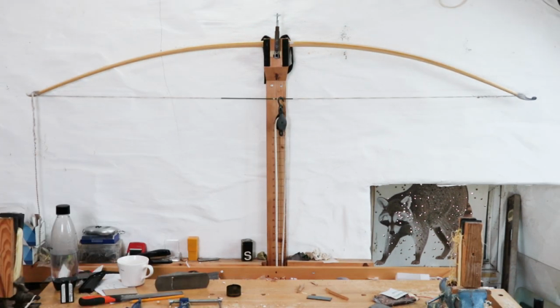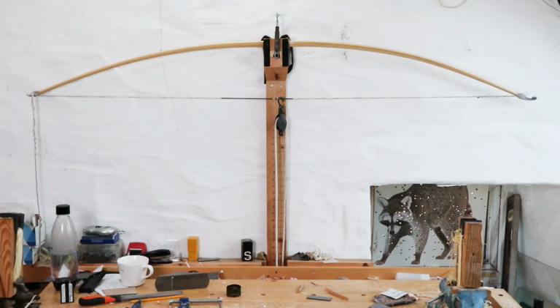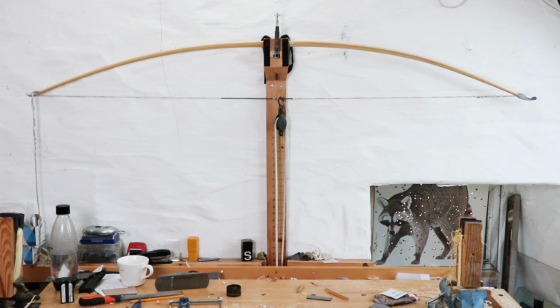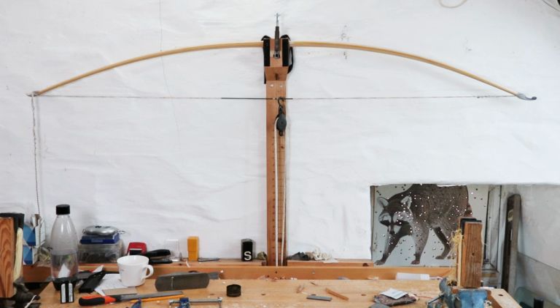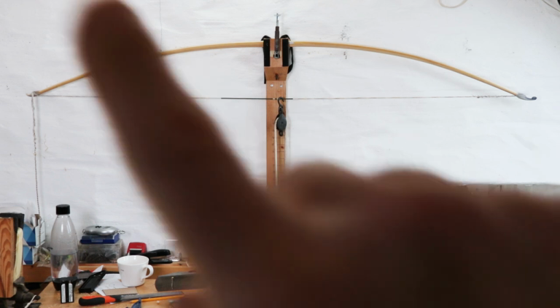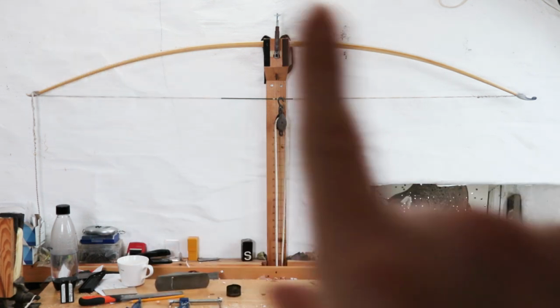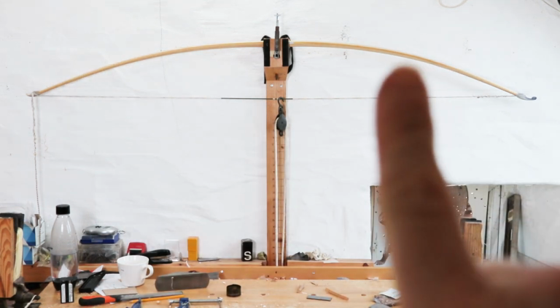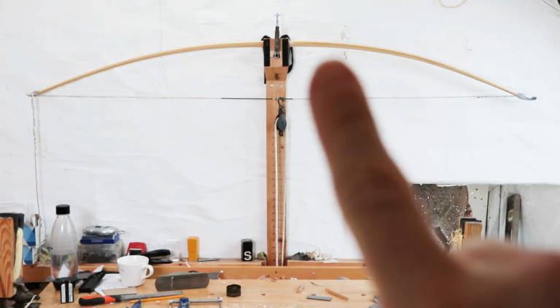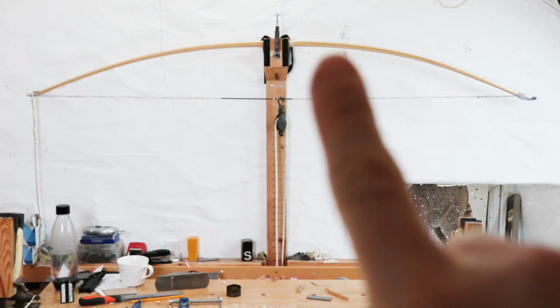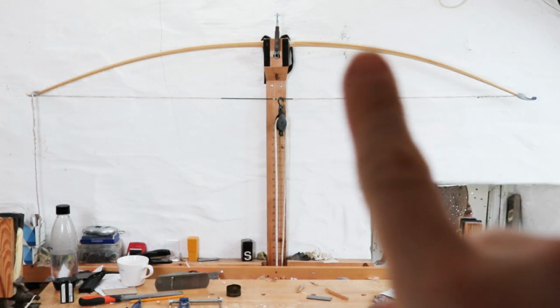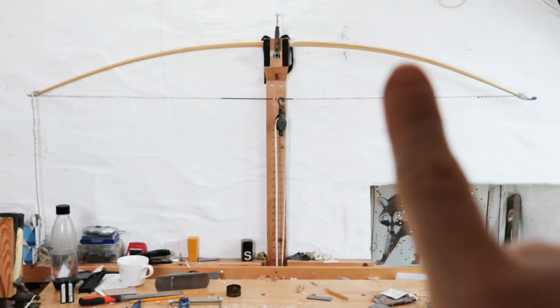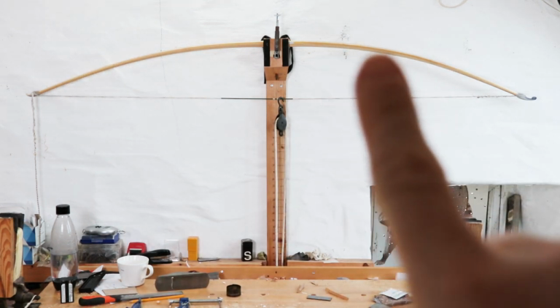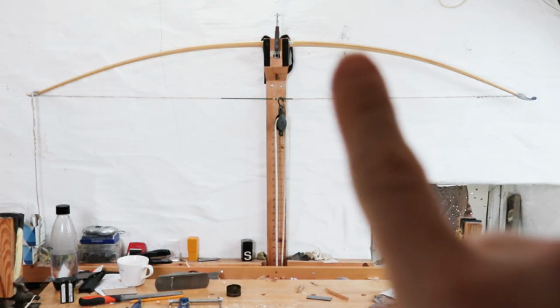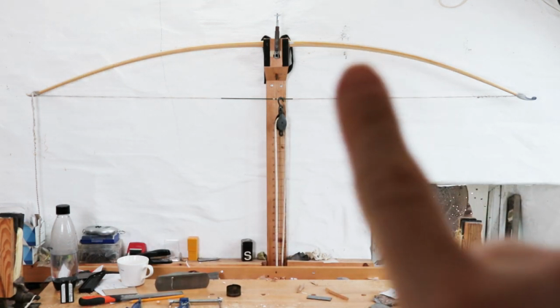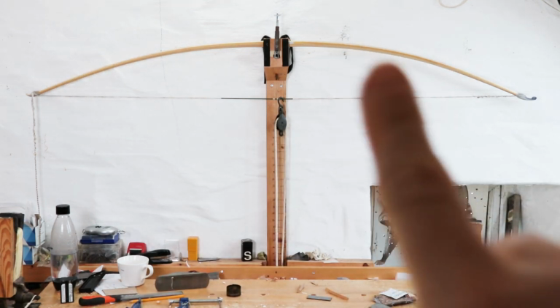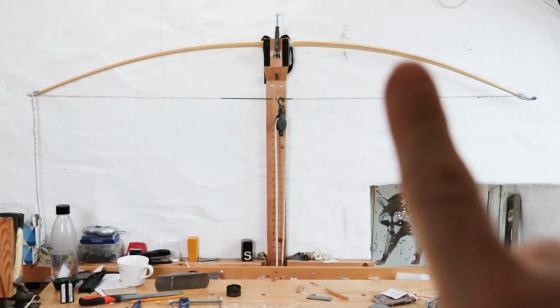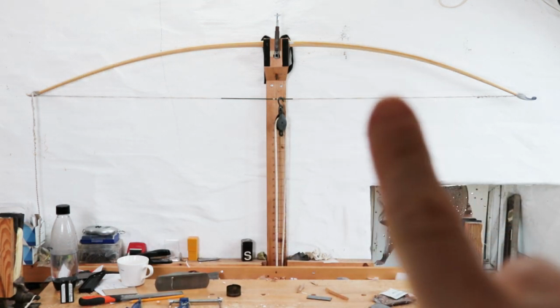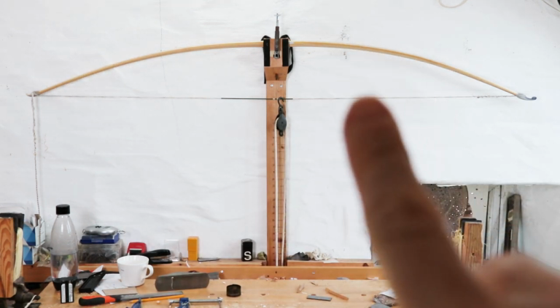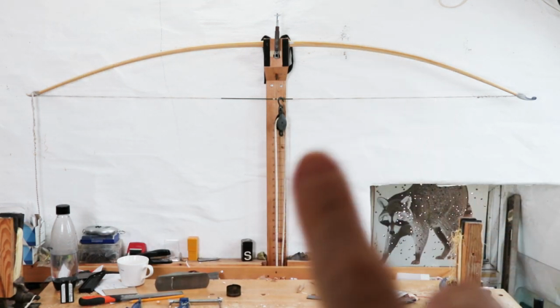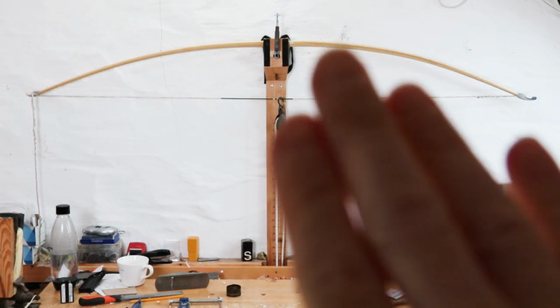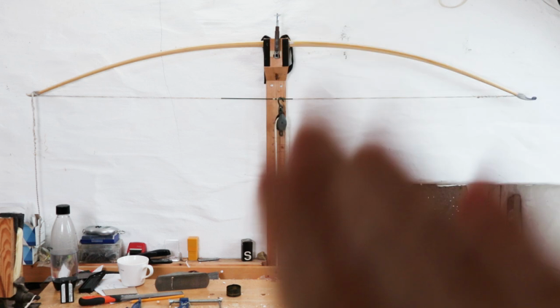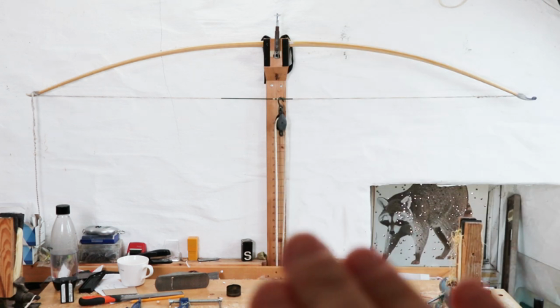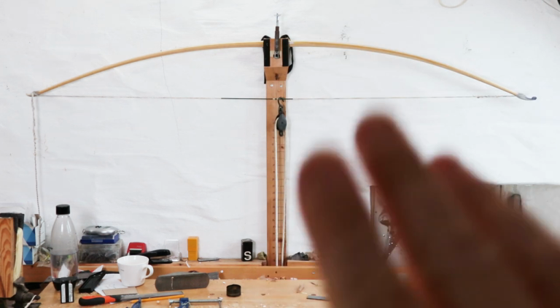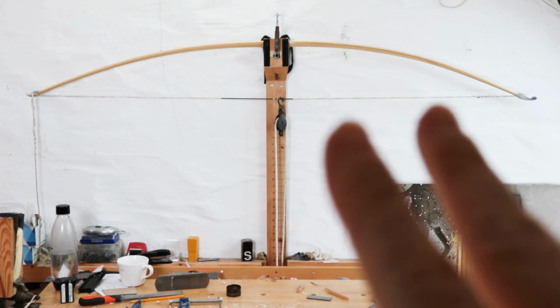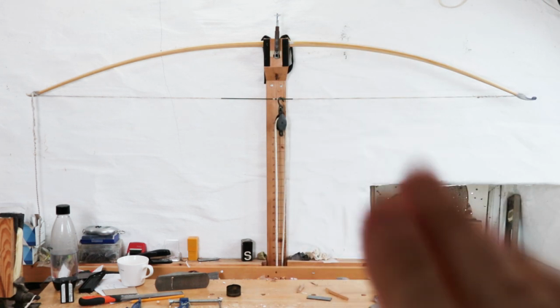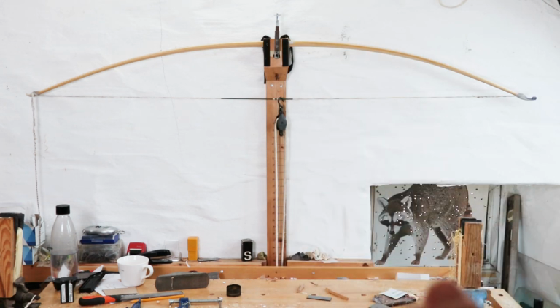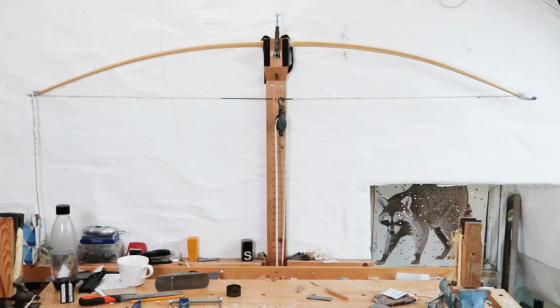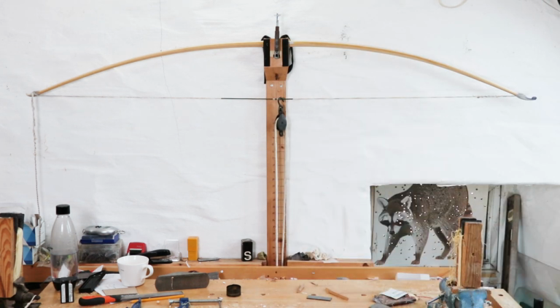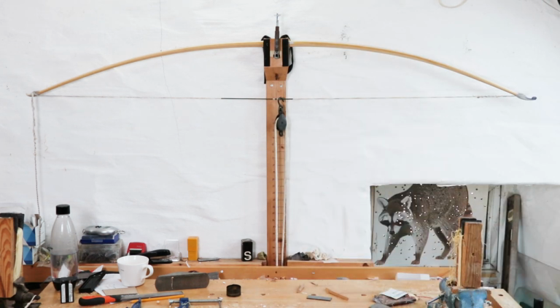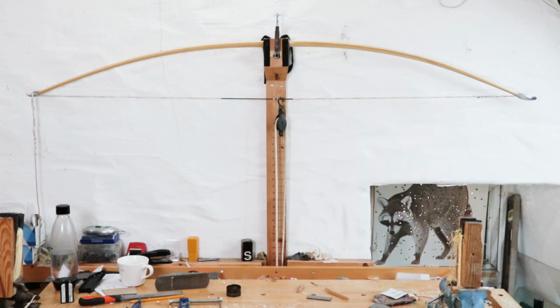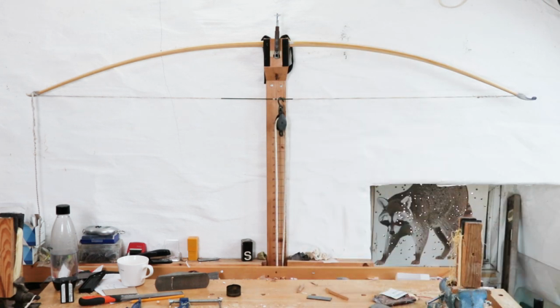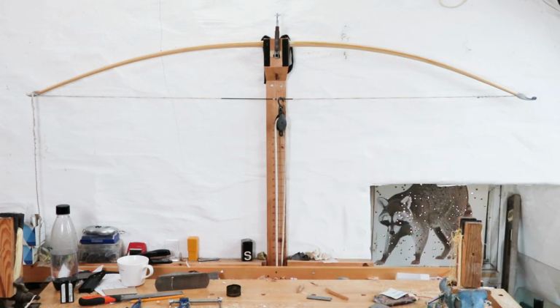Okay, we're back up on the tiller. I've removed some wood from around this area here which is slightly flat. Let's do a good few pulls and see if it makes any difference.